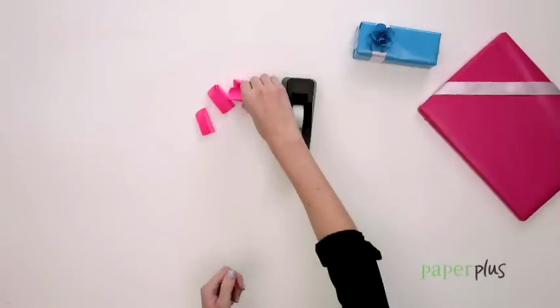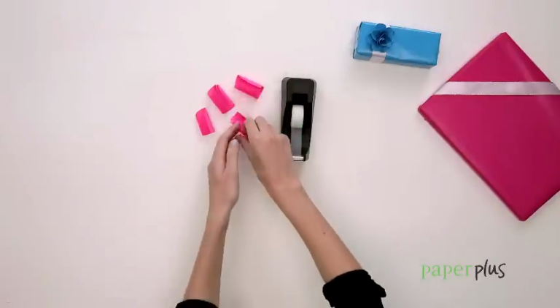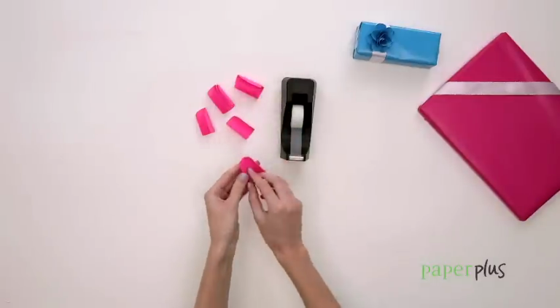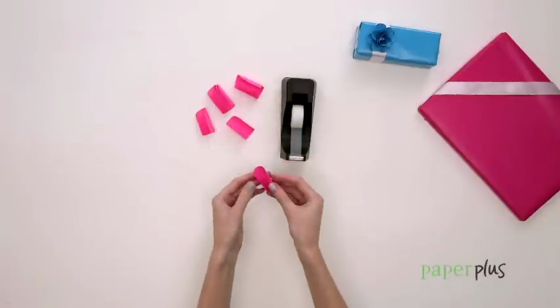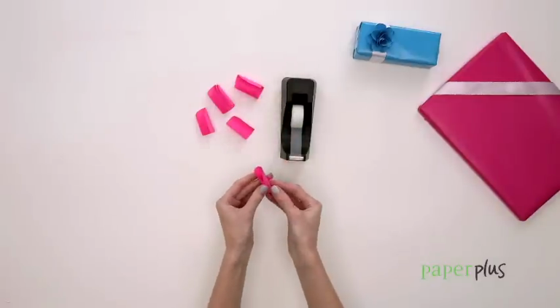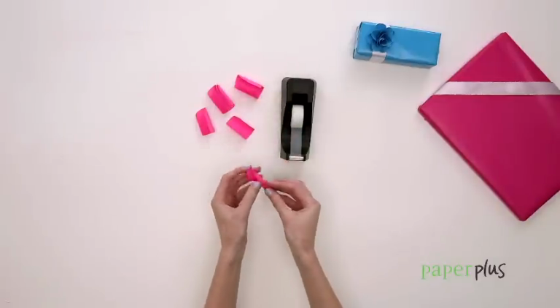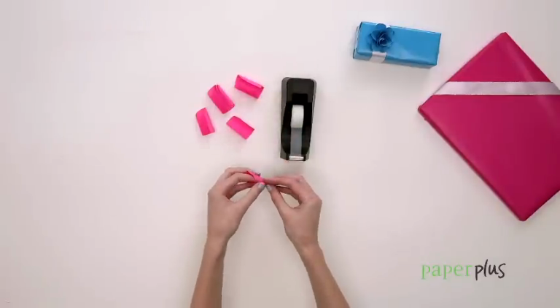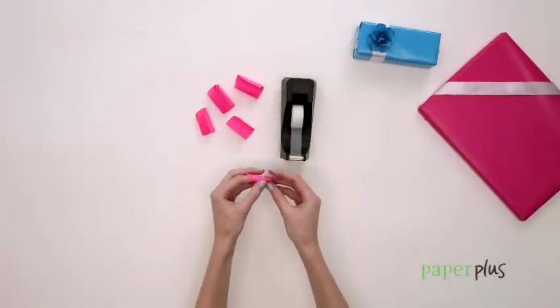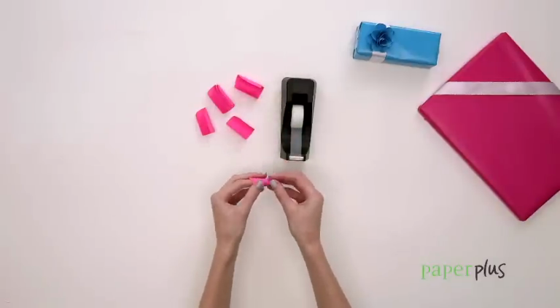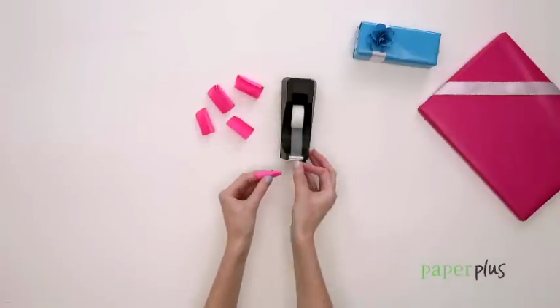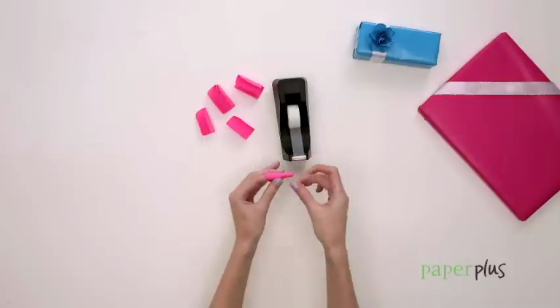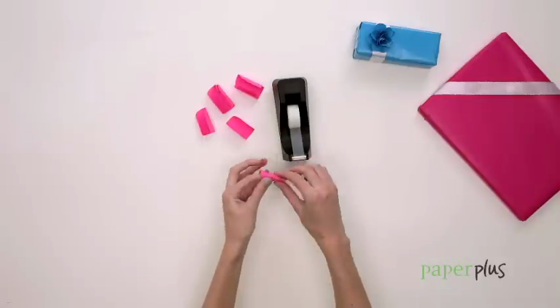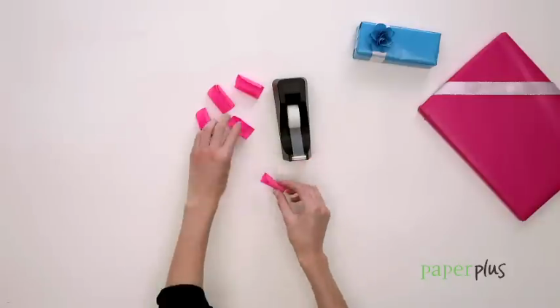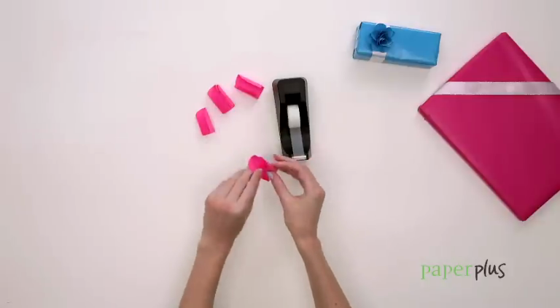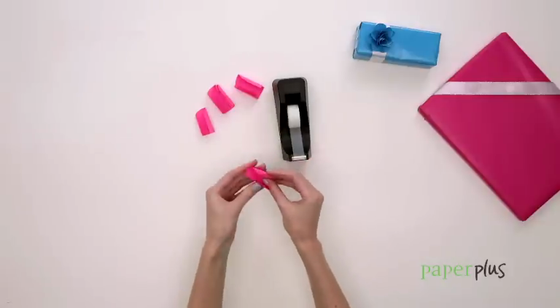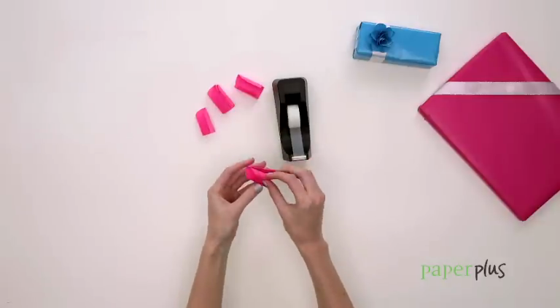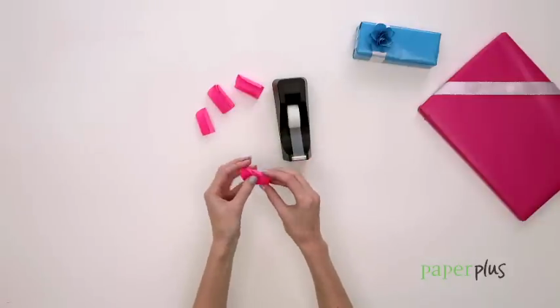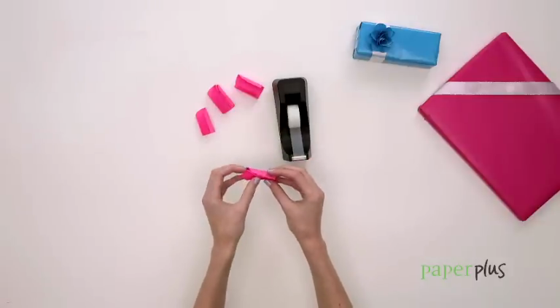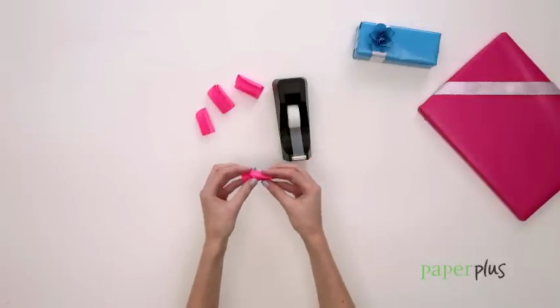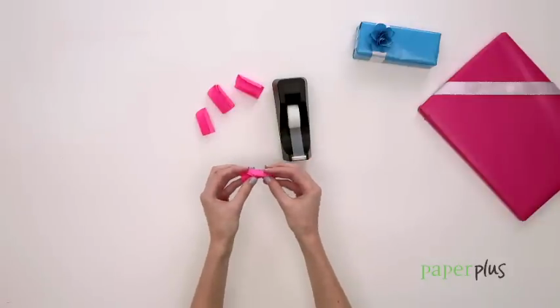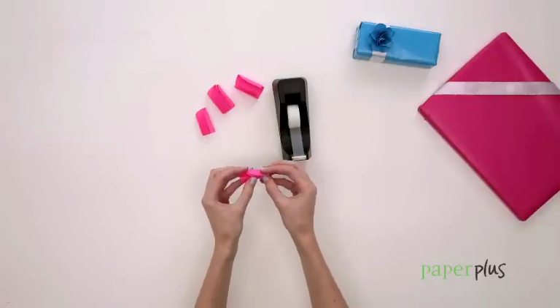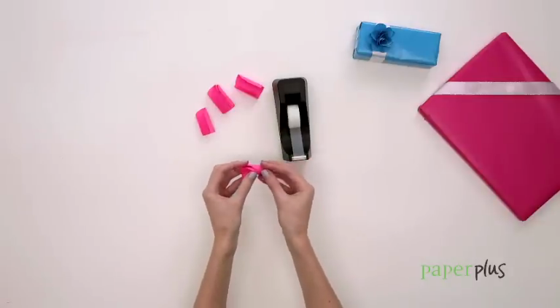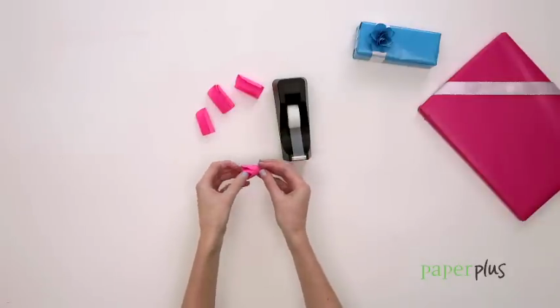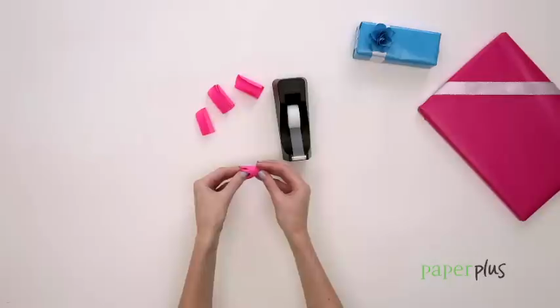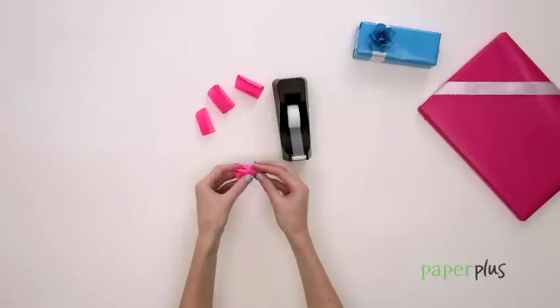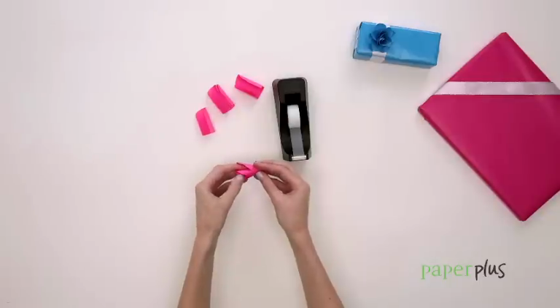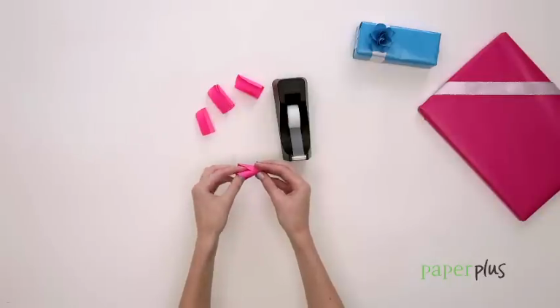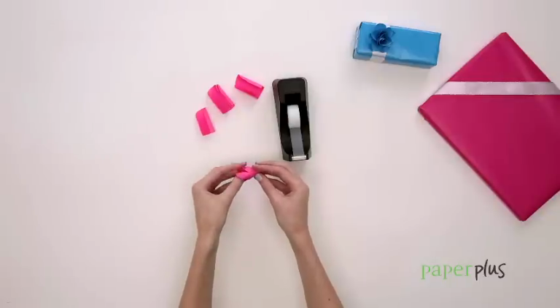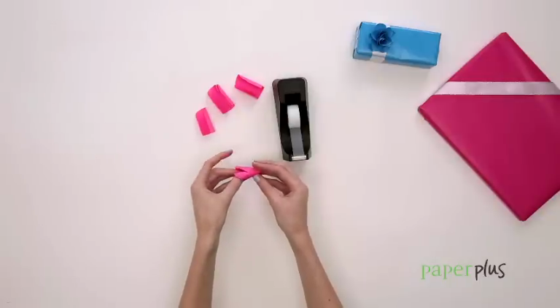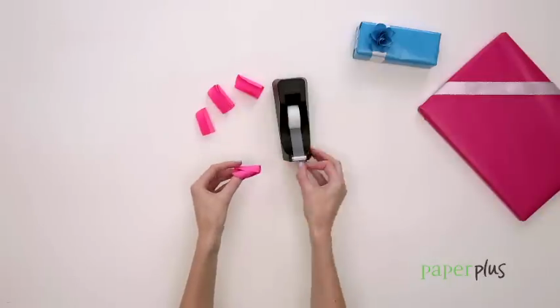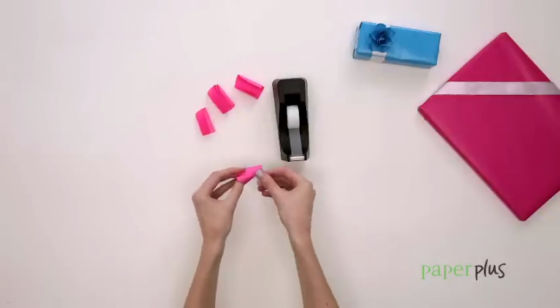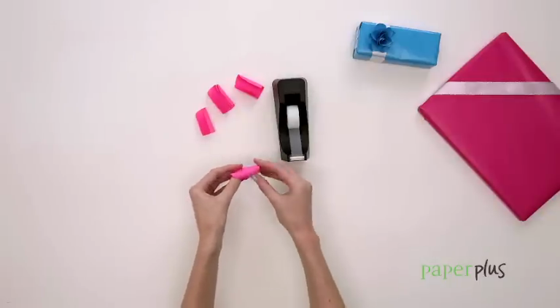Now you can construct the flower. Leave the first petal as a tight roll, securing it at the end with tape. From there, tape each petal to the centre of the rose at the bottom corner, working your way around.